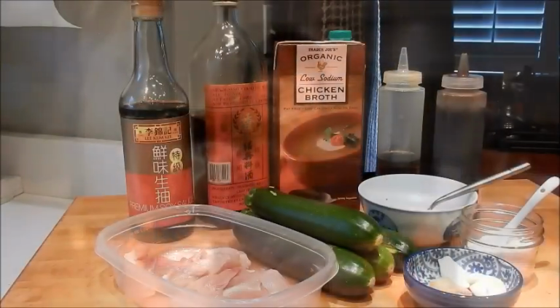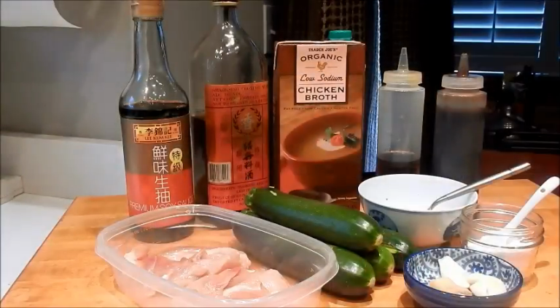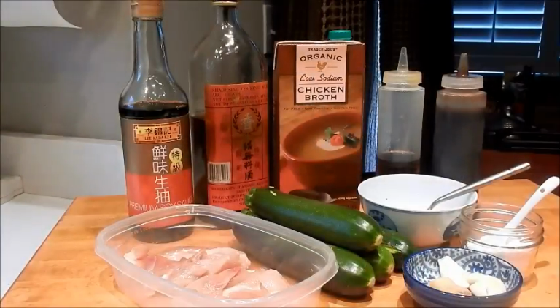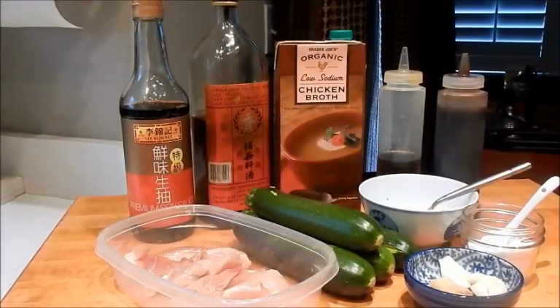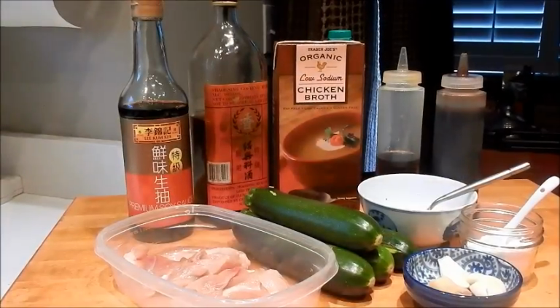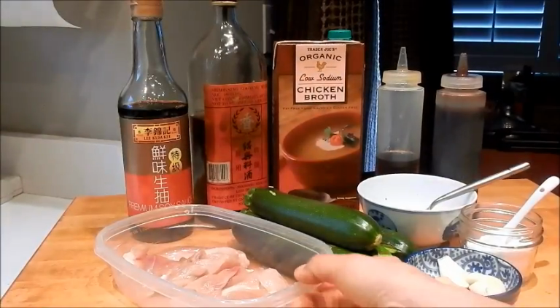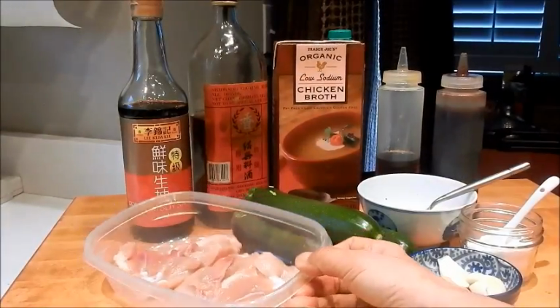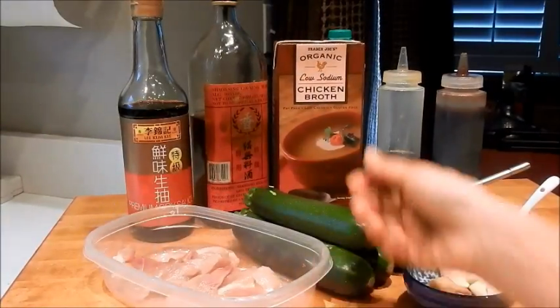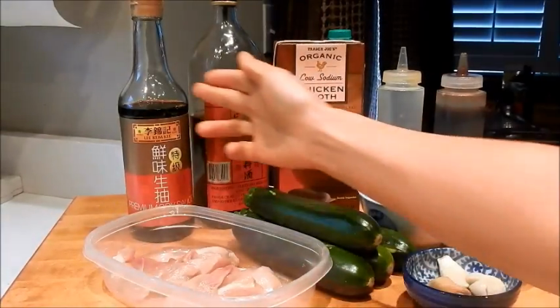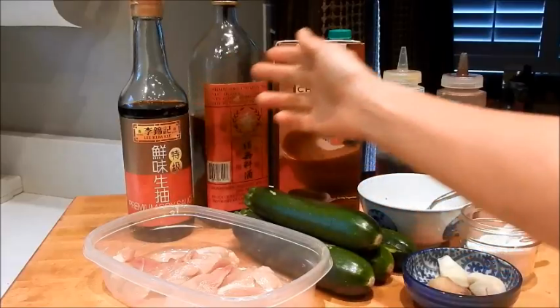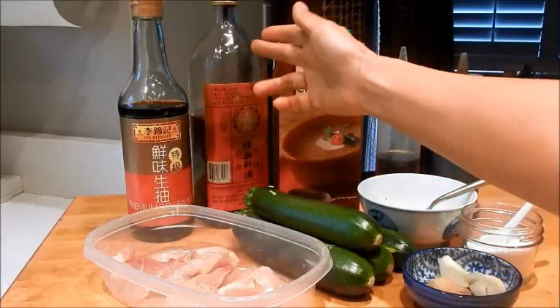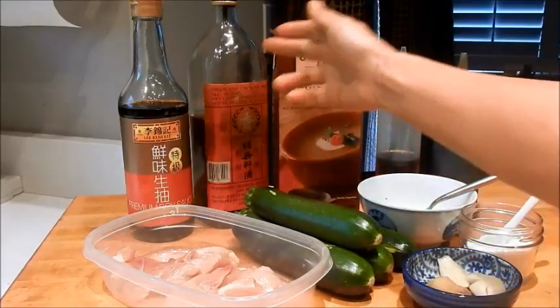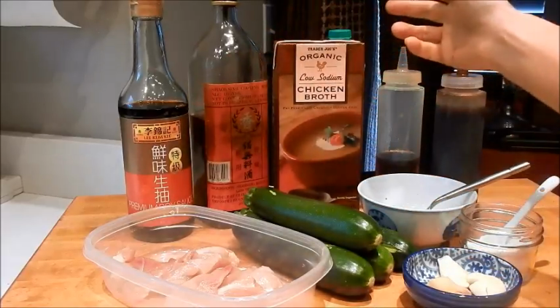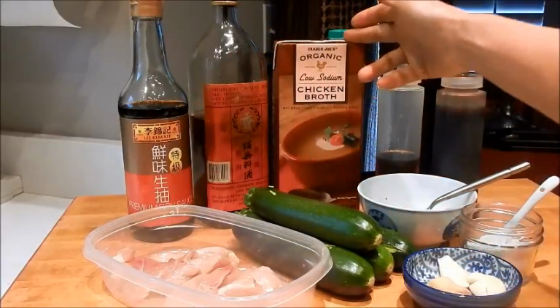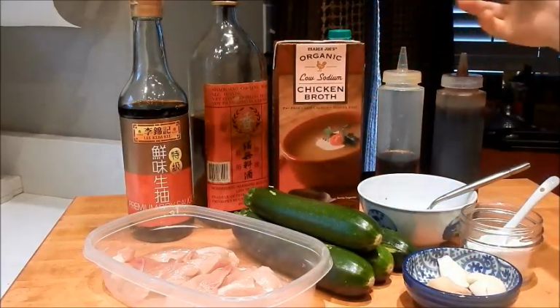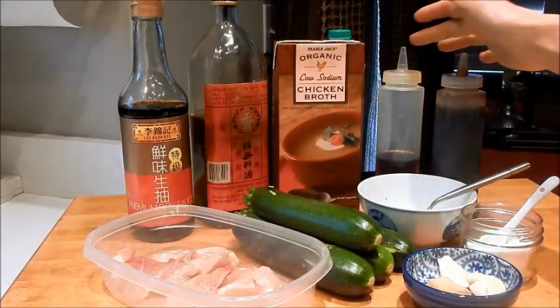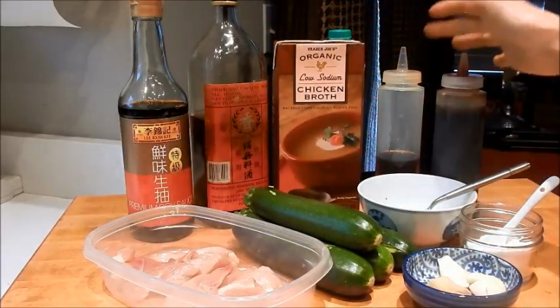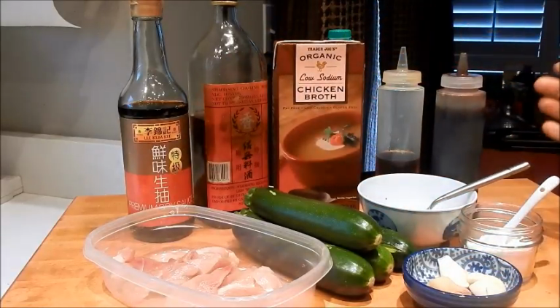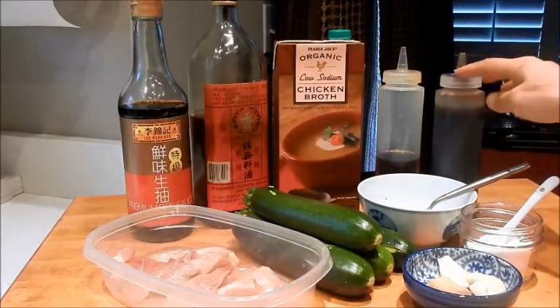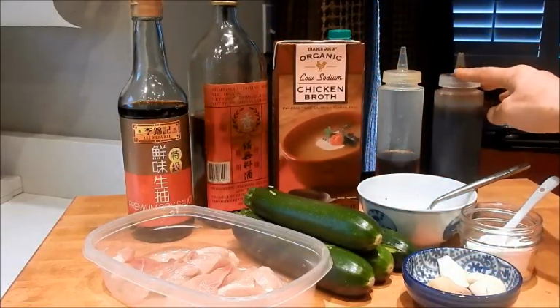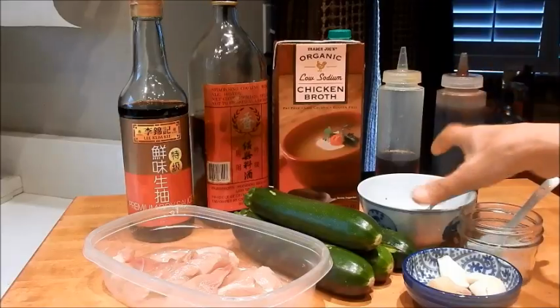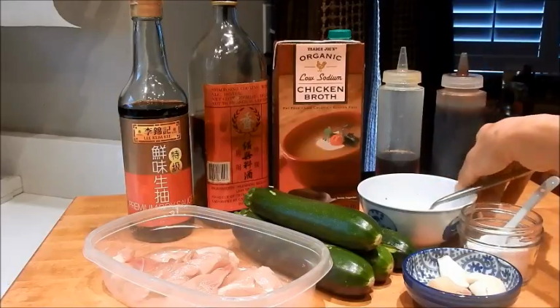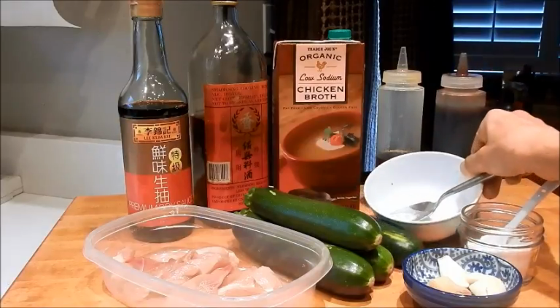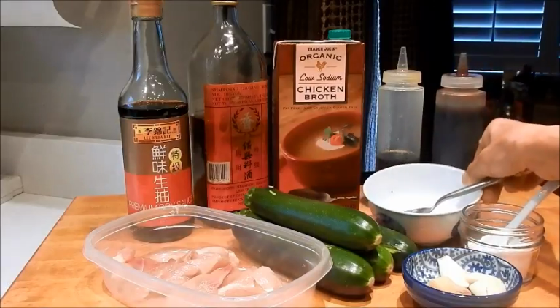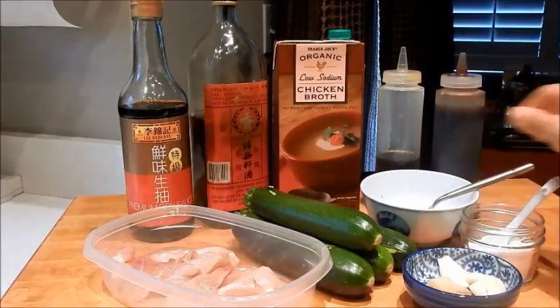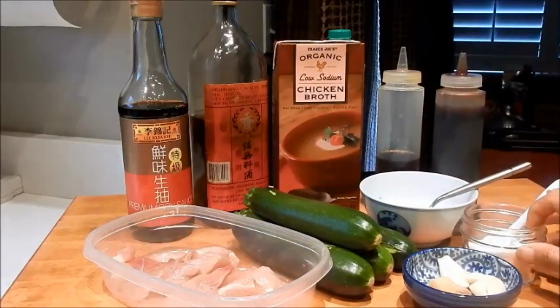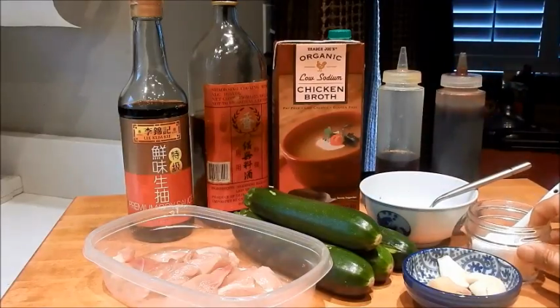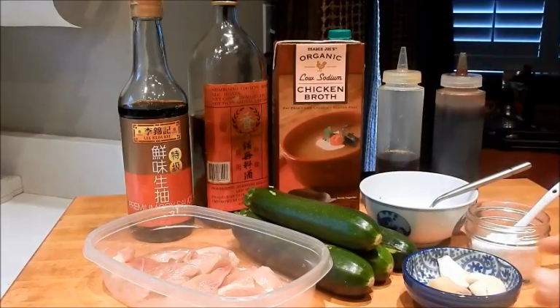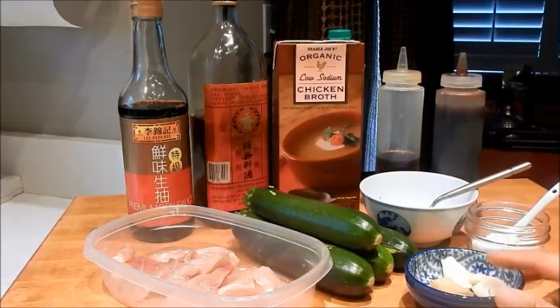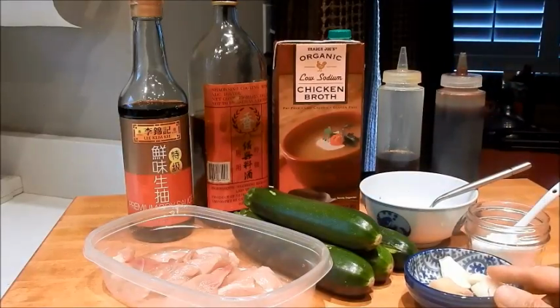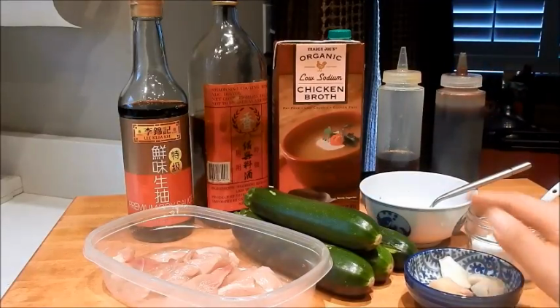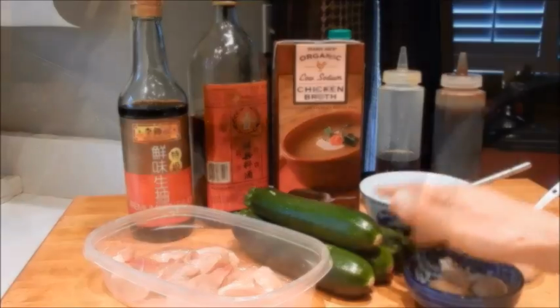Let's review the ingredients. I have chicken thigh meat, soy sauce, Shaoxing wine, chicken broth, sesame oil, oyster sauce, a cornstarch slurry, seasoning mix, garlic, ginger, and zucchini.